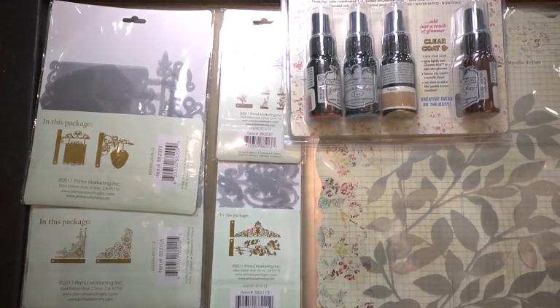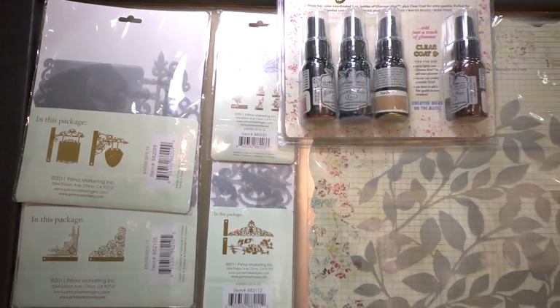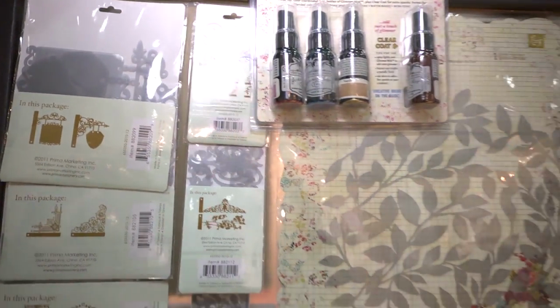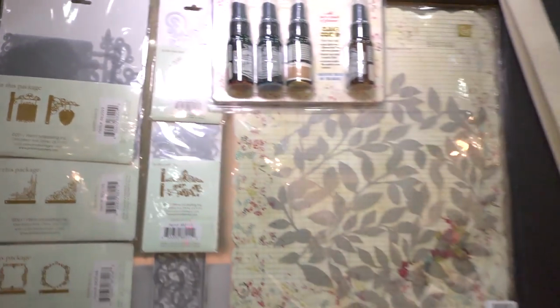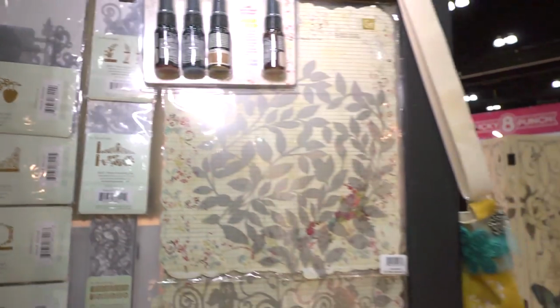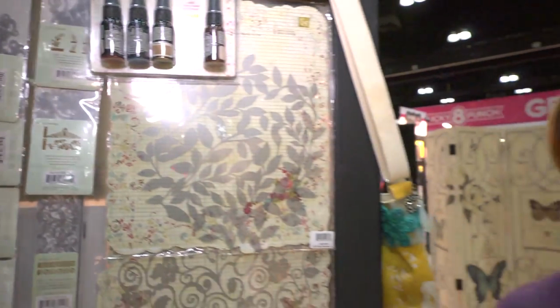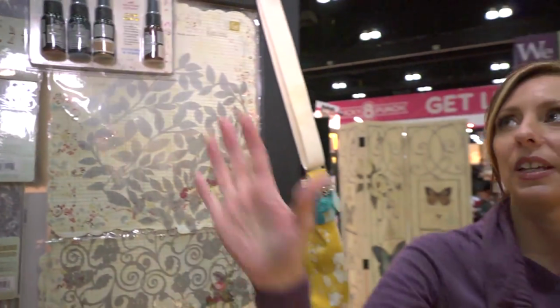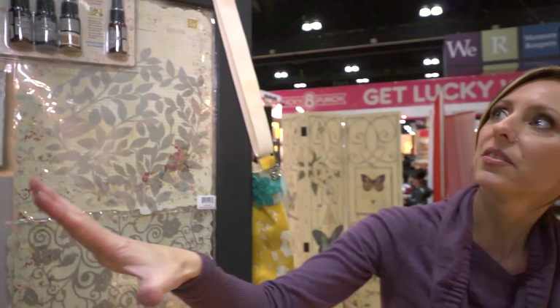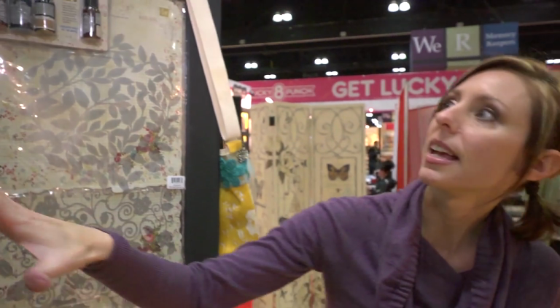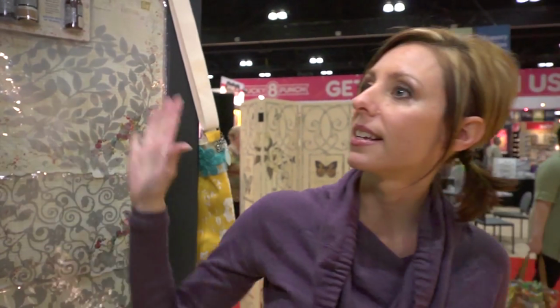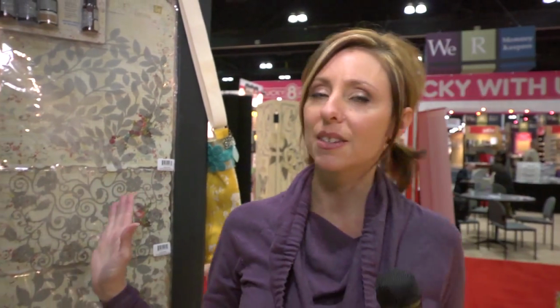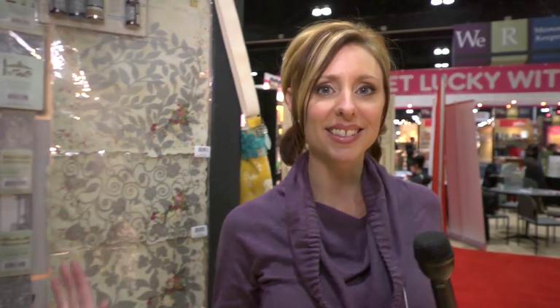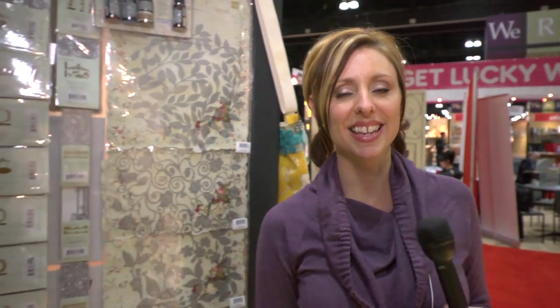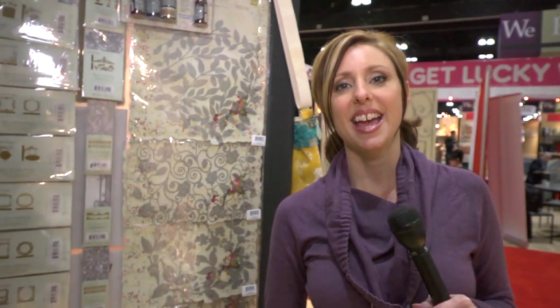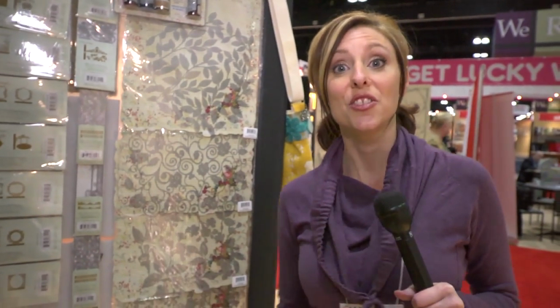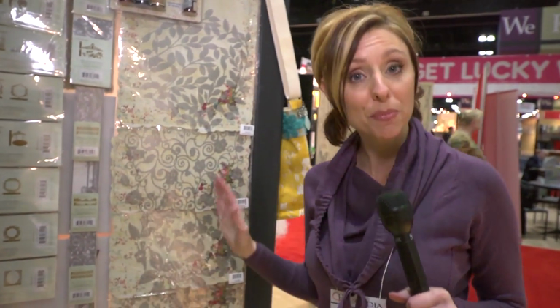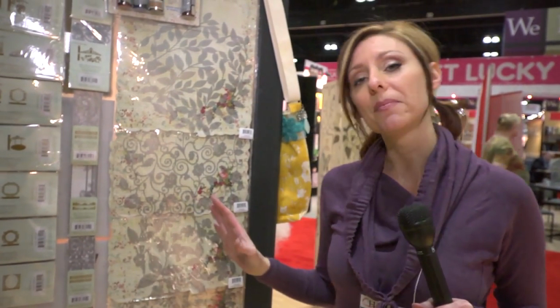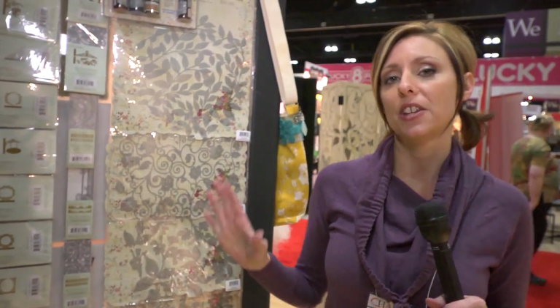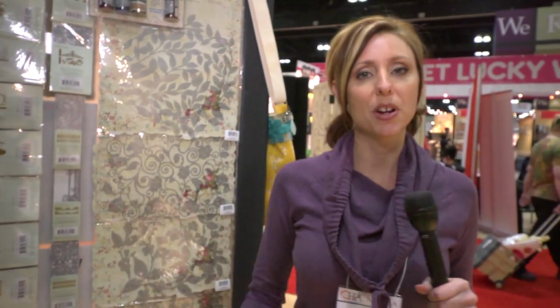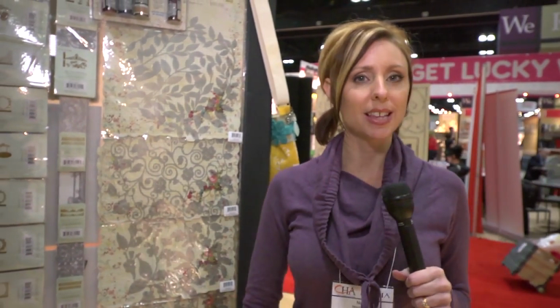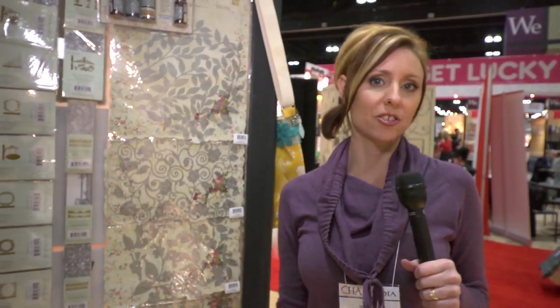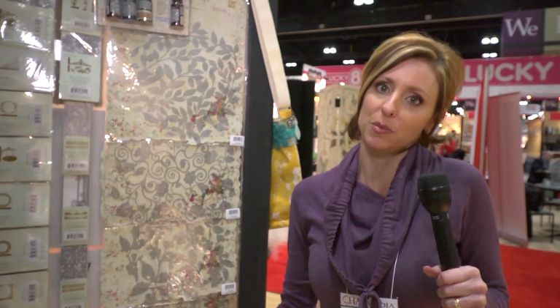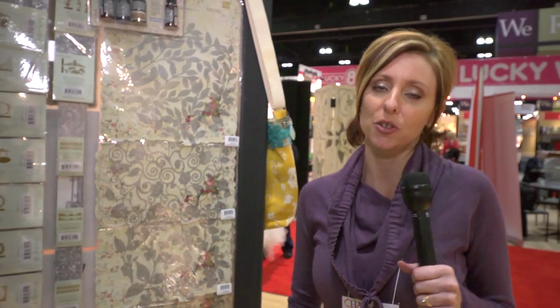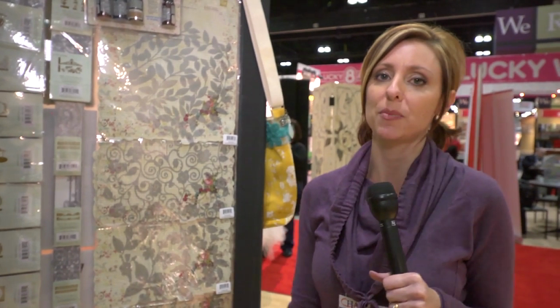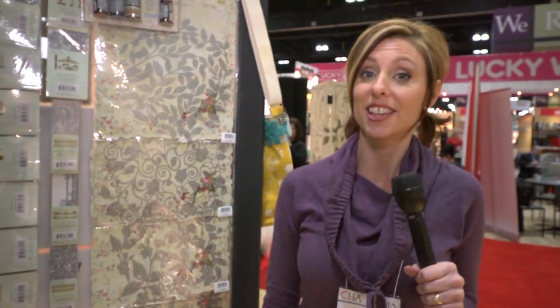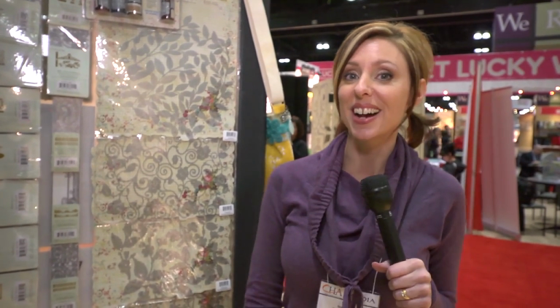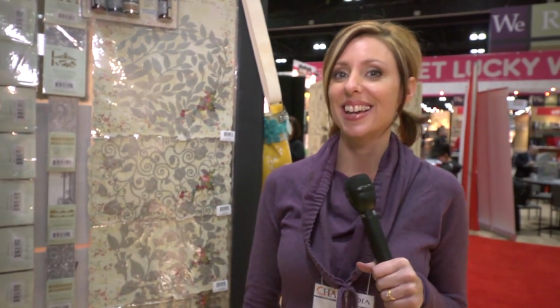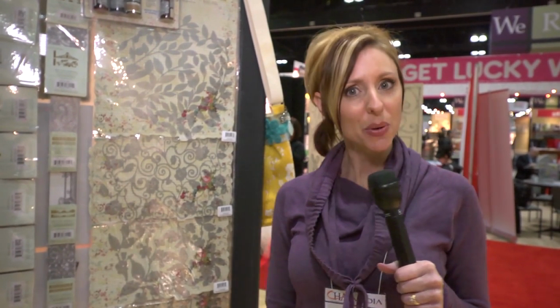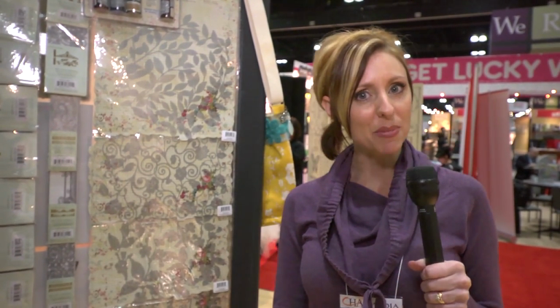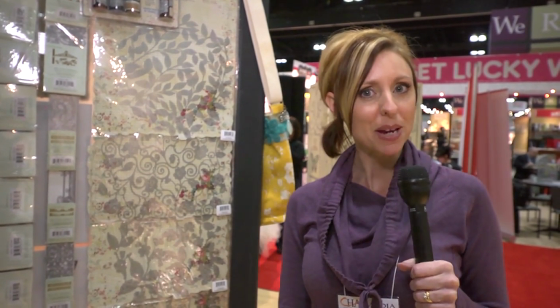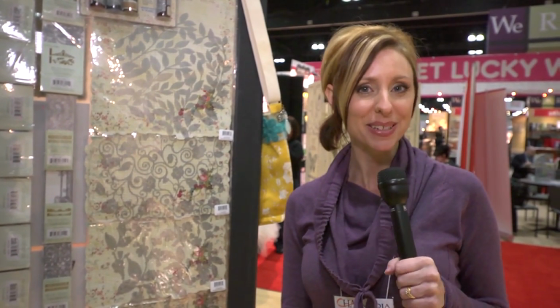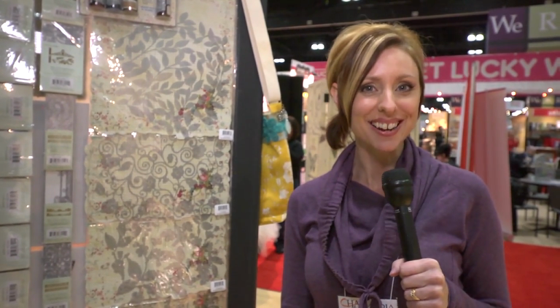So these are called mistables — the canvas and the masks — and they're from Prima. You might want to use a Tattered Angels Glimmer Mist or whatever mist that you've got. I'm Noelle Hyman from PaperClipping.com.